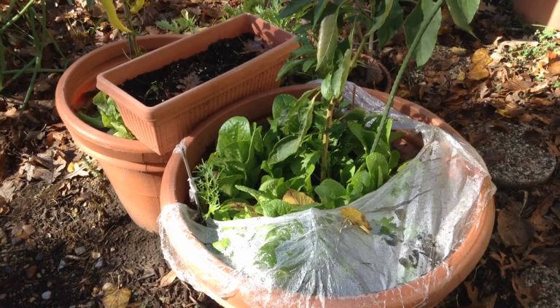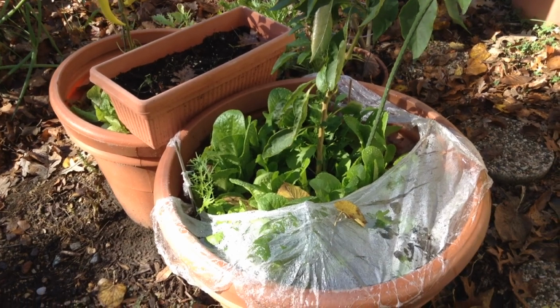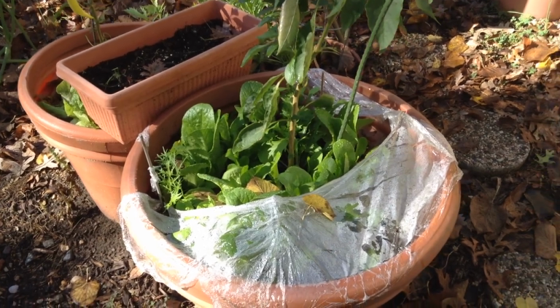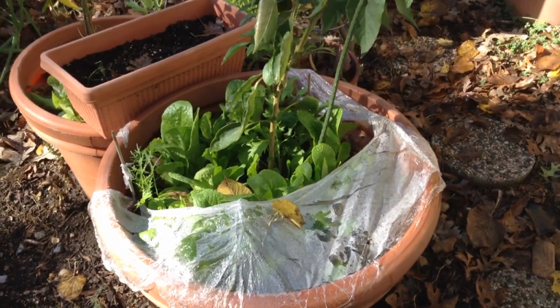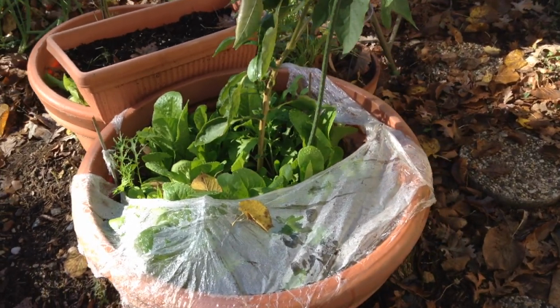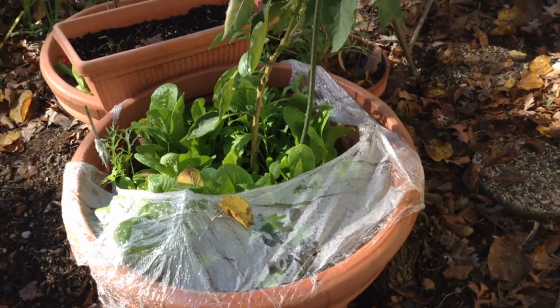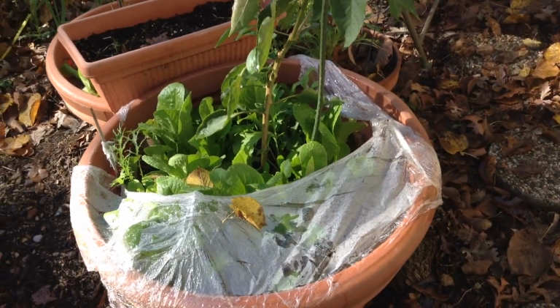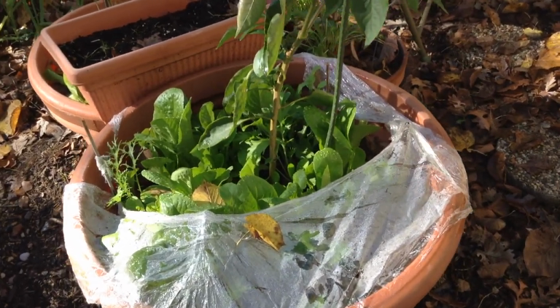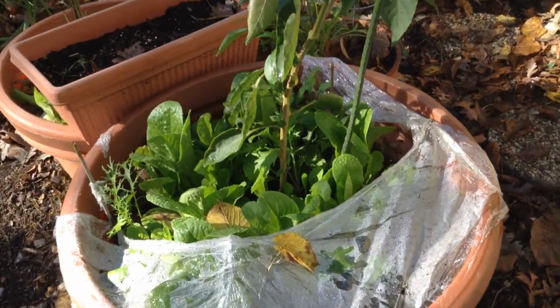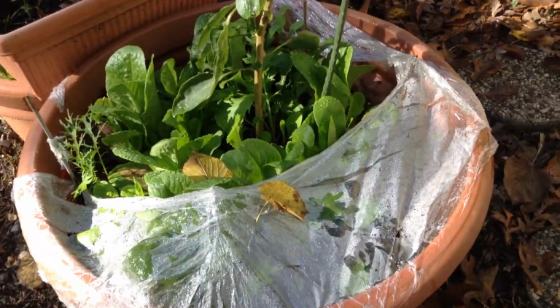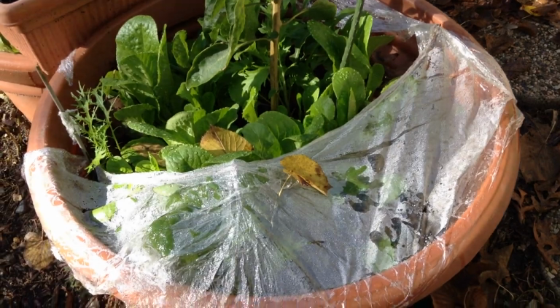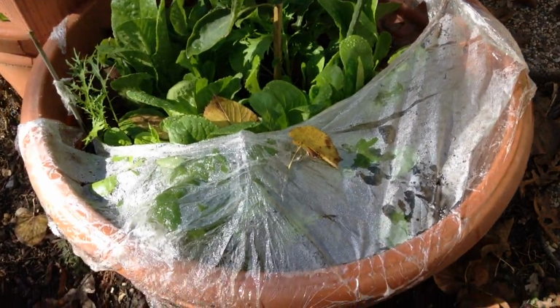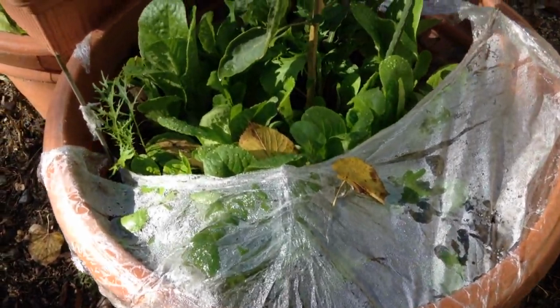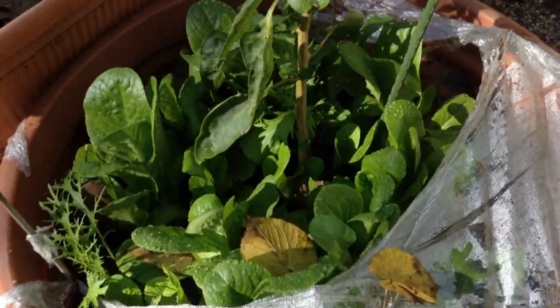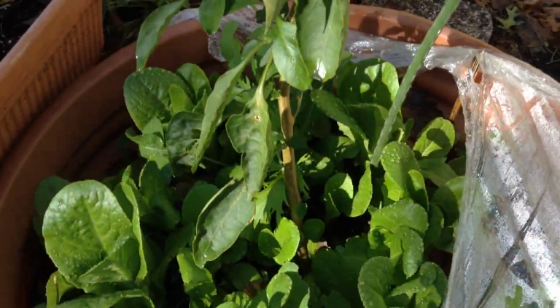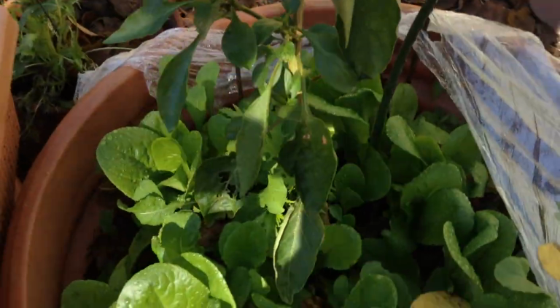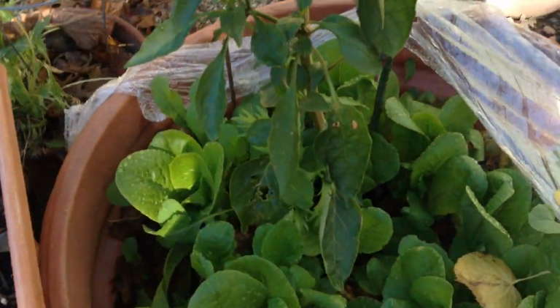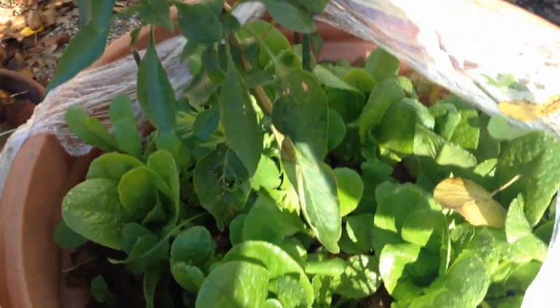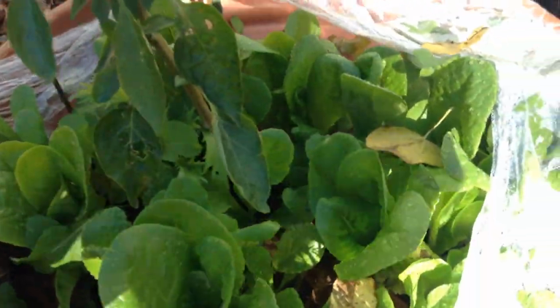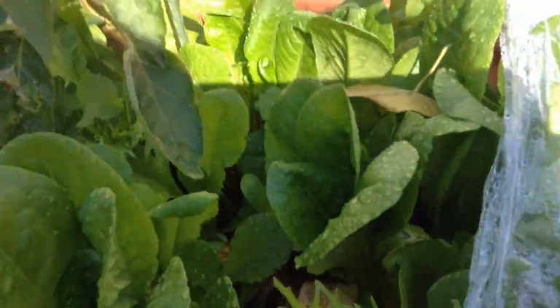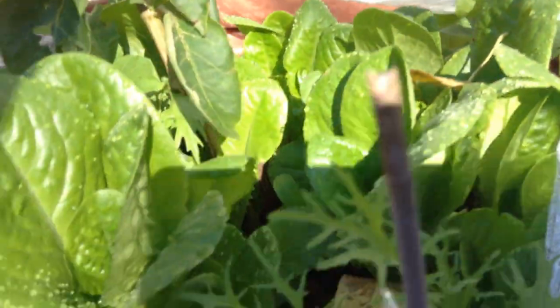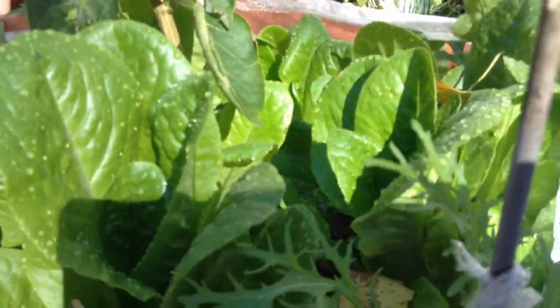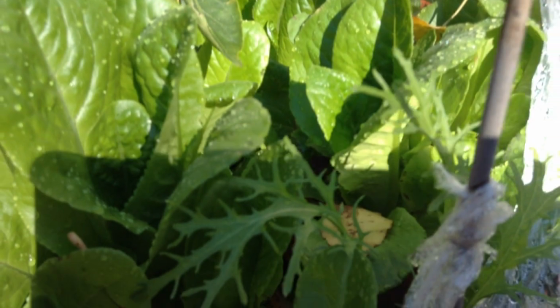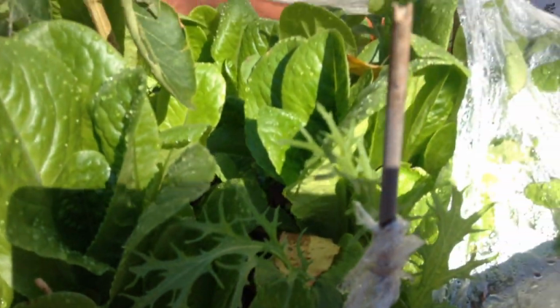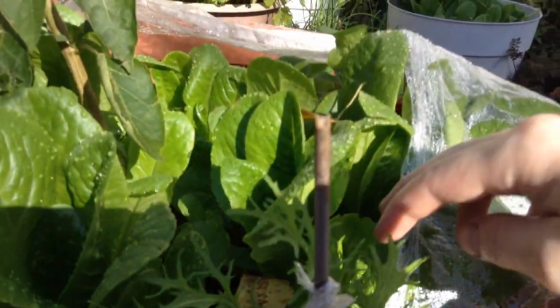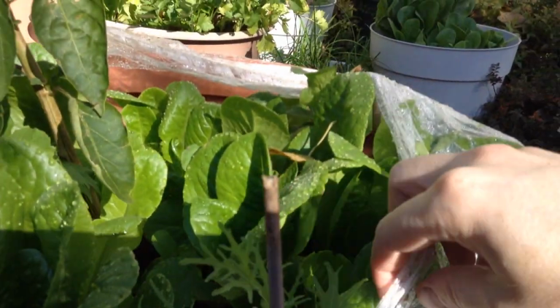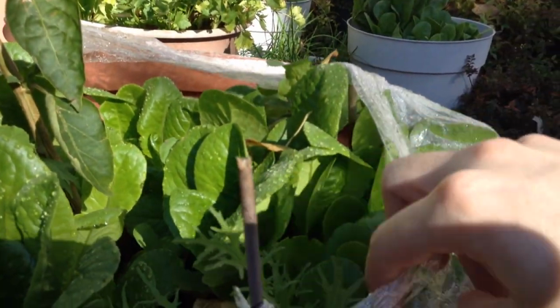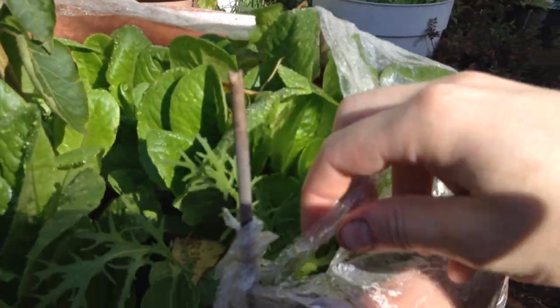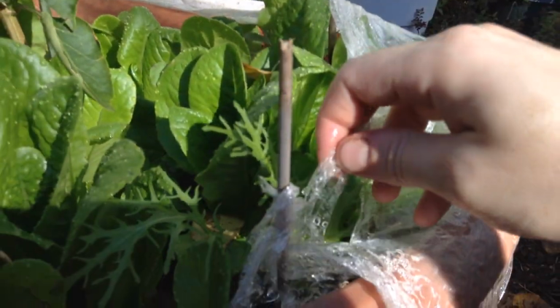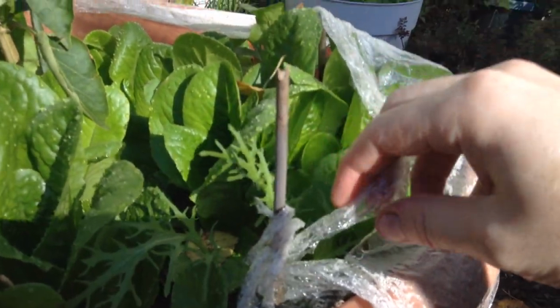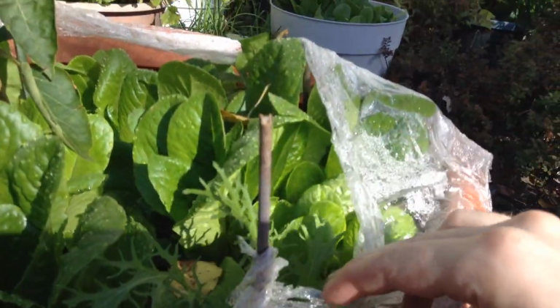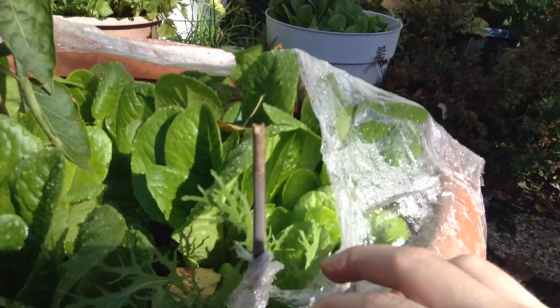Welcome to the garden. Today I wanted to give you an update on our plastic wrap greenhouse. It's done its job and protected our lettuce from the squirrels, but some of it has done a little better than other parts.